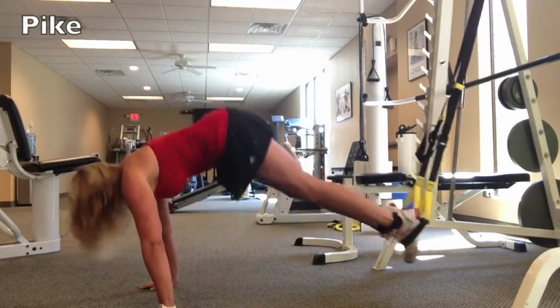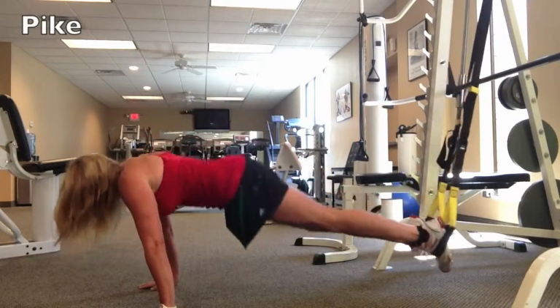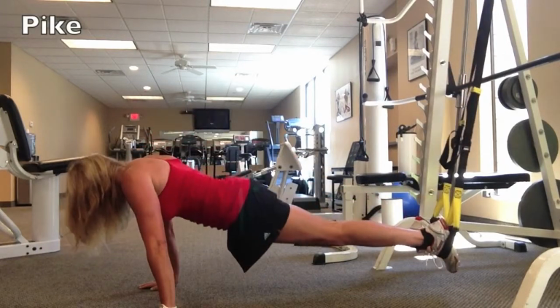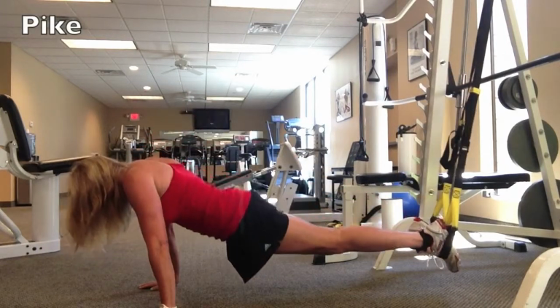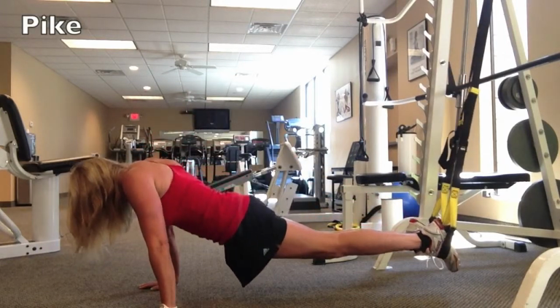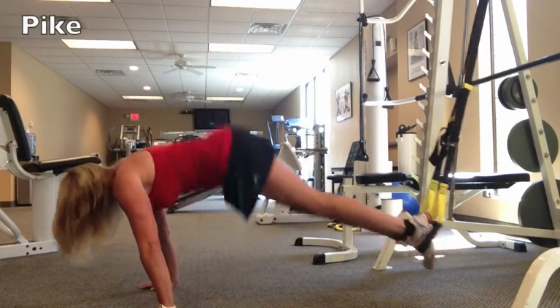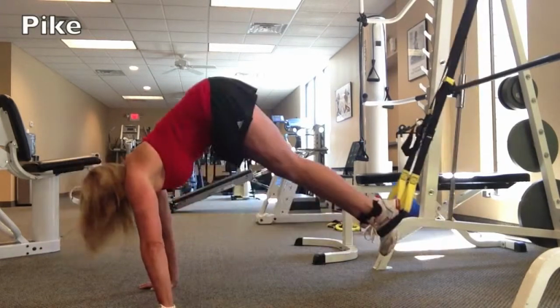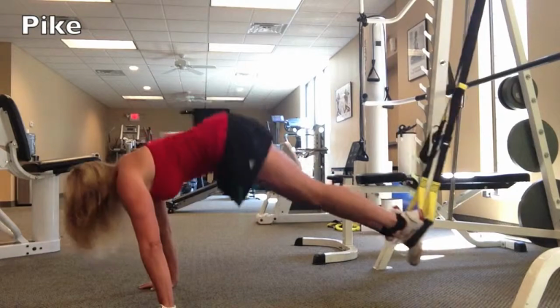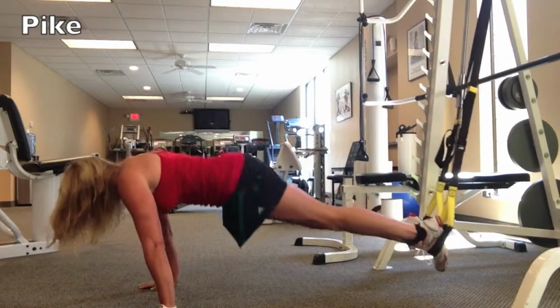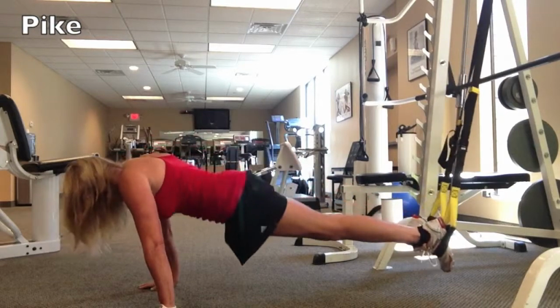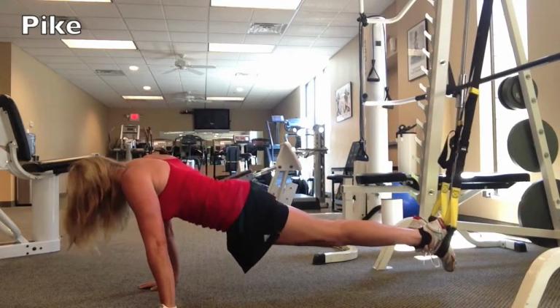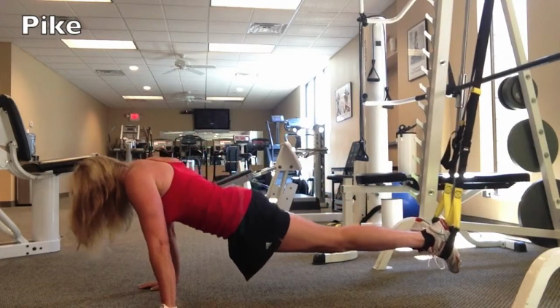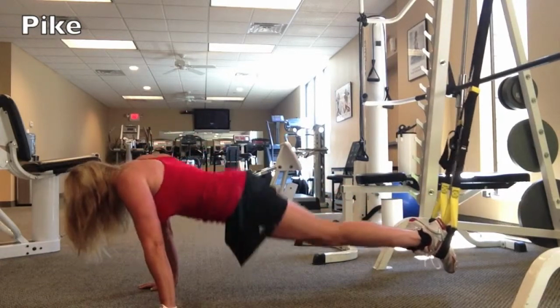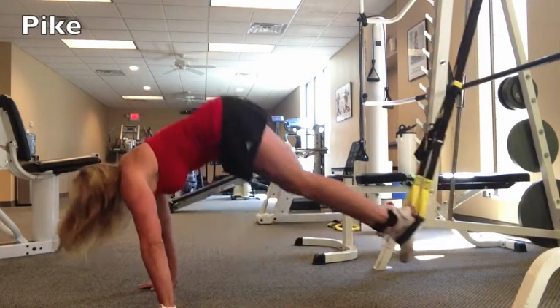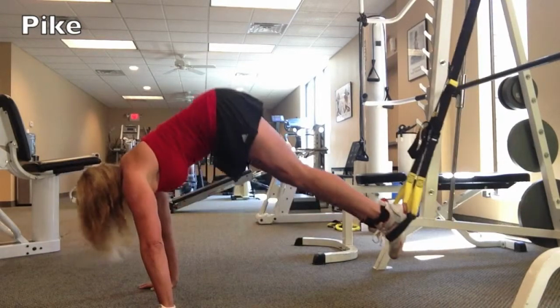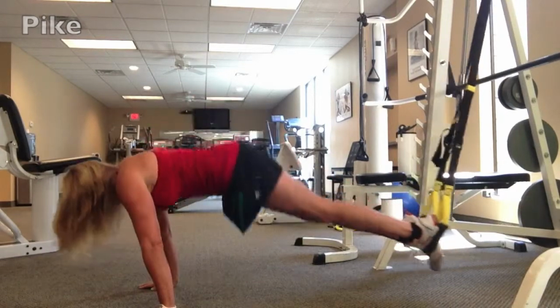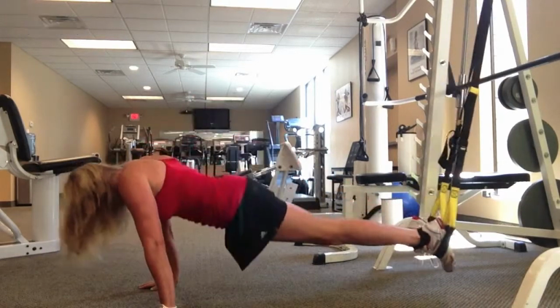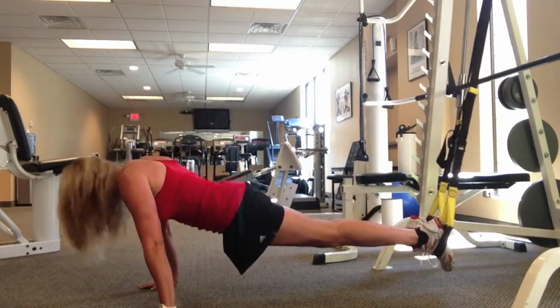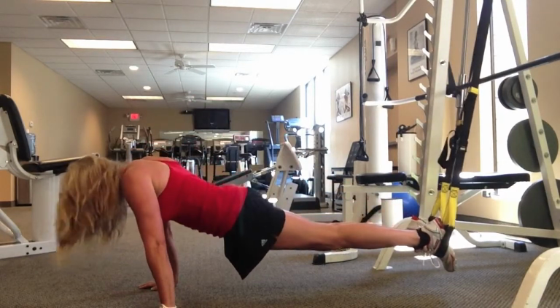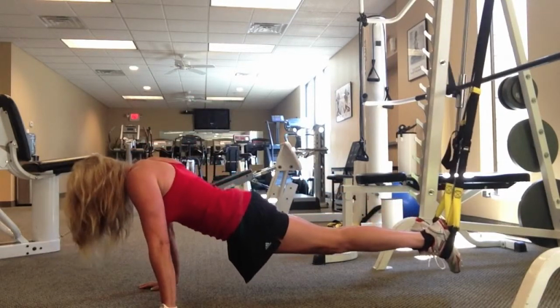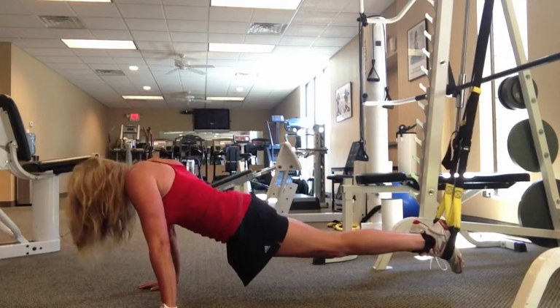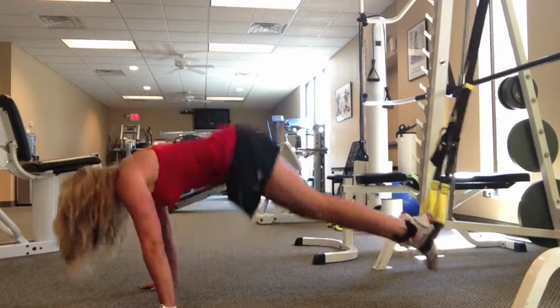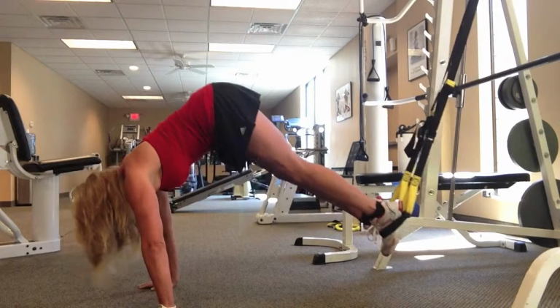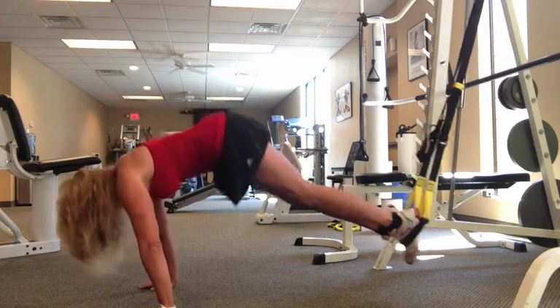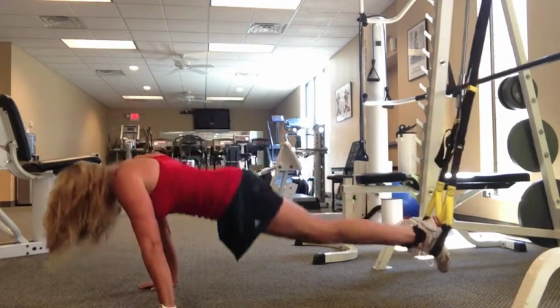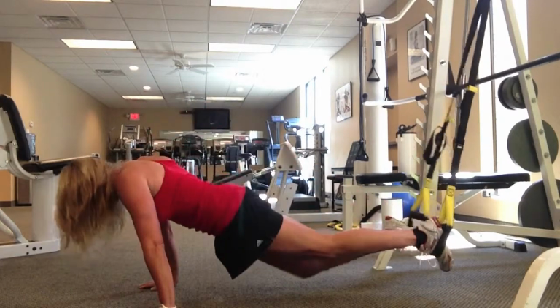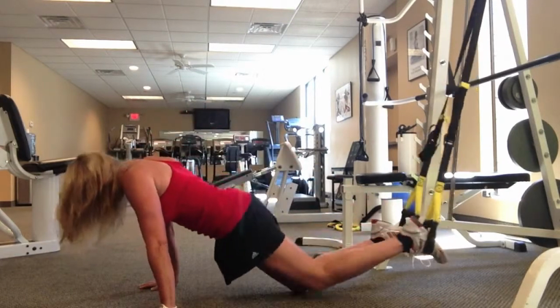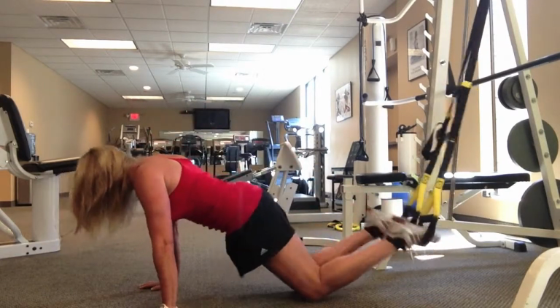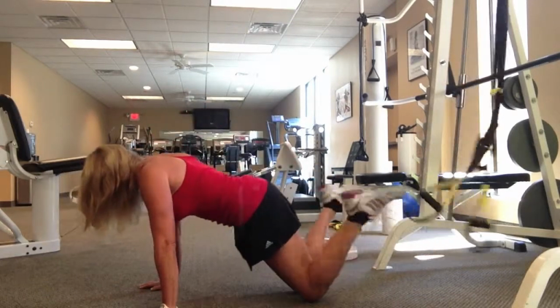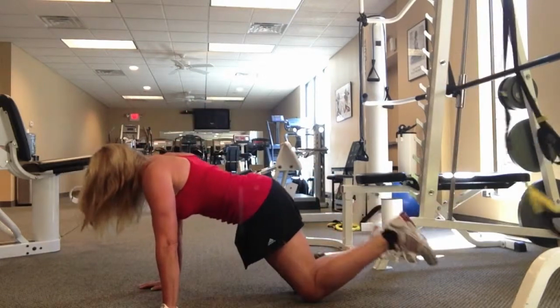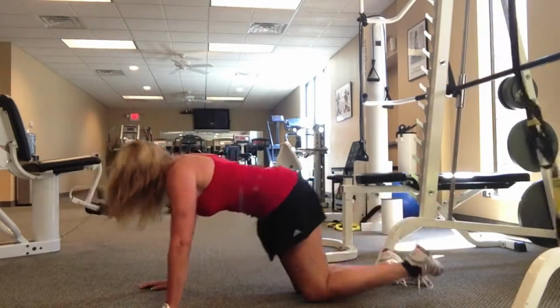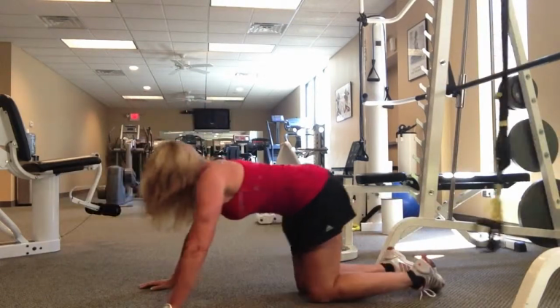The third exercise is a pike. Notice you want to keep your legs nice and straight, pushing the hips up towards the ceiling and controlling it on the way down.